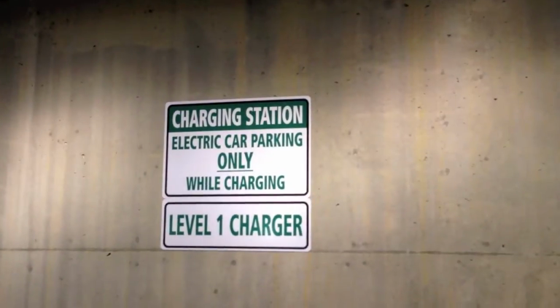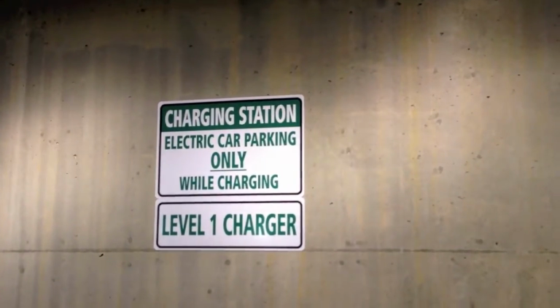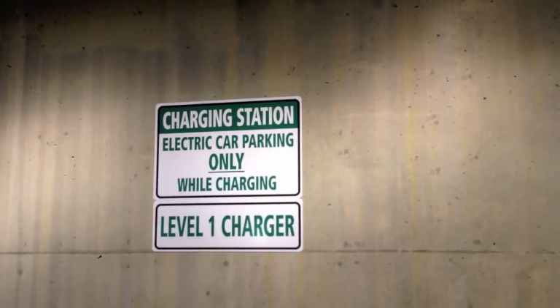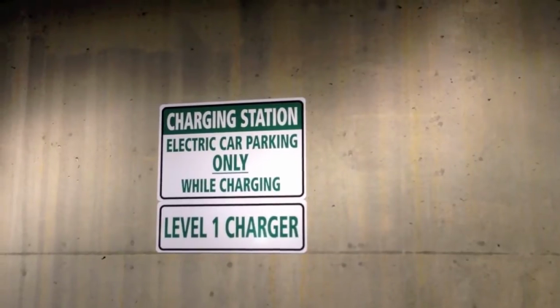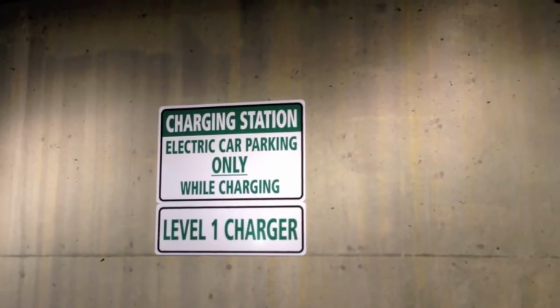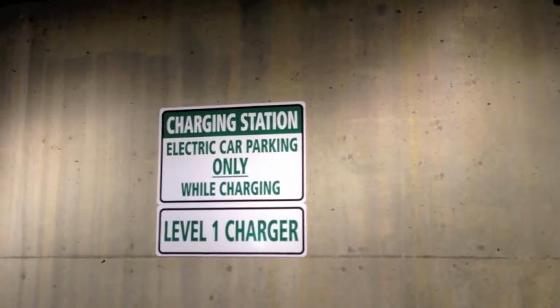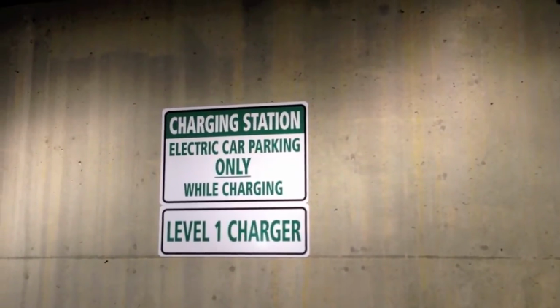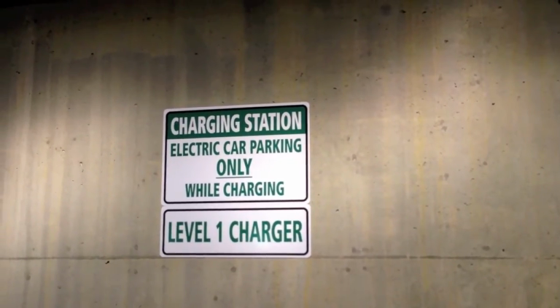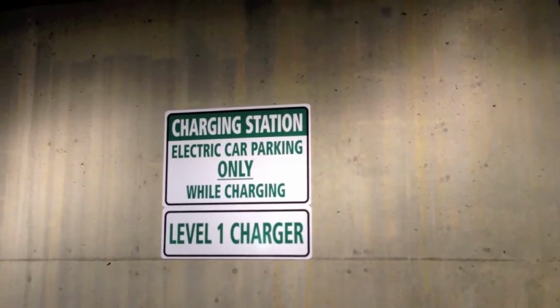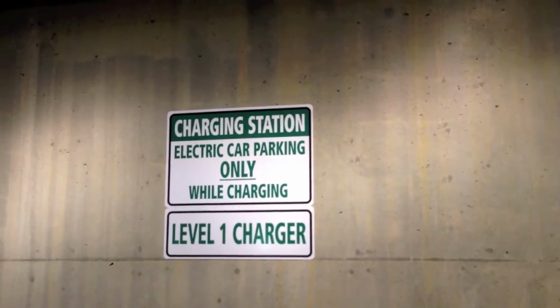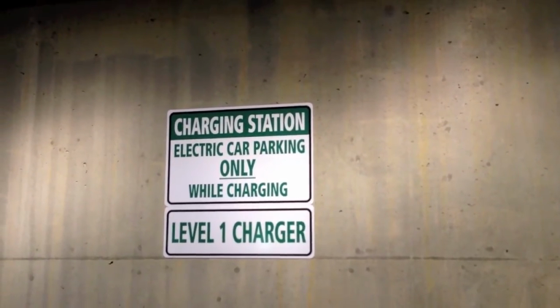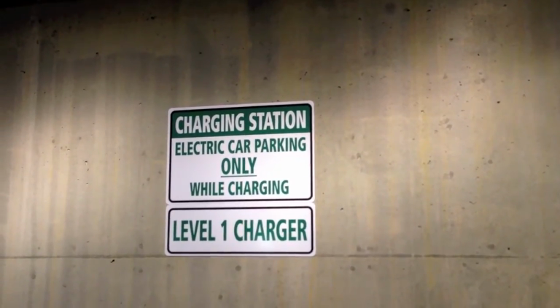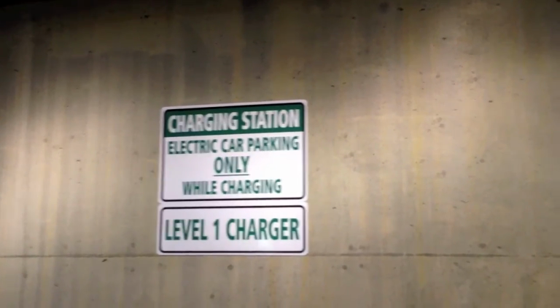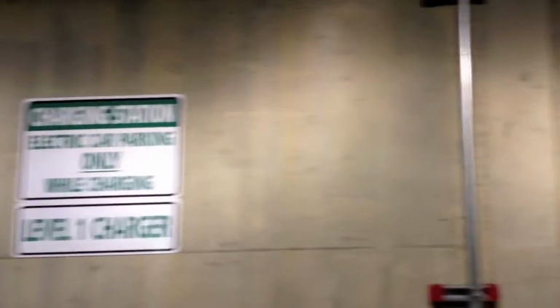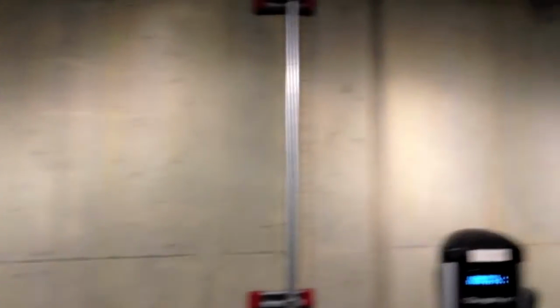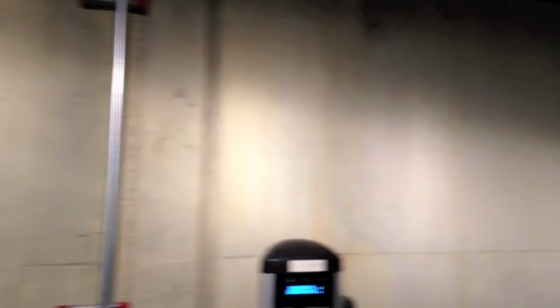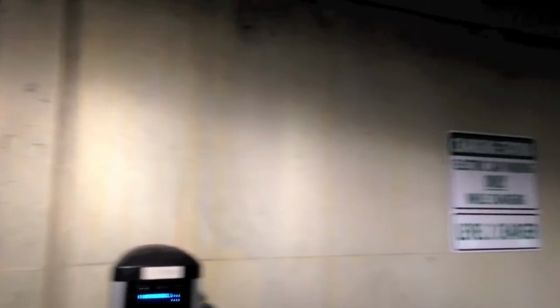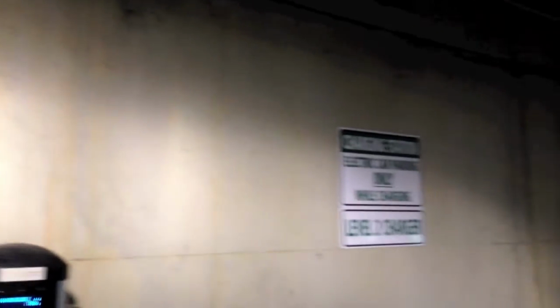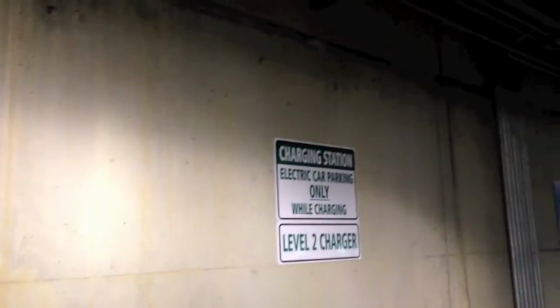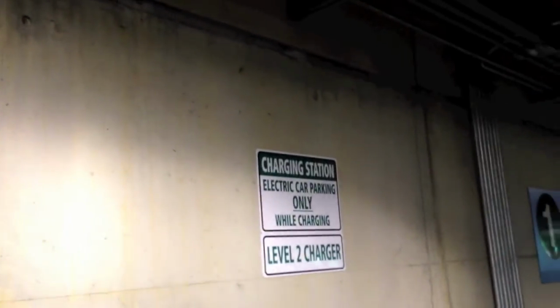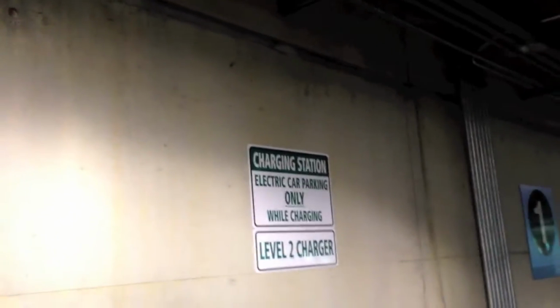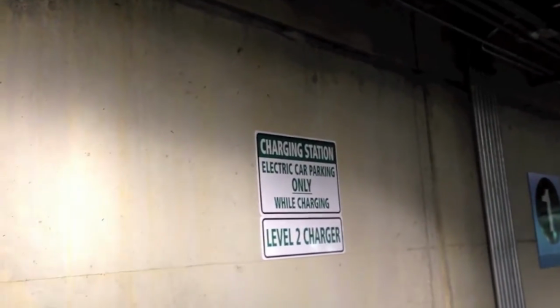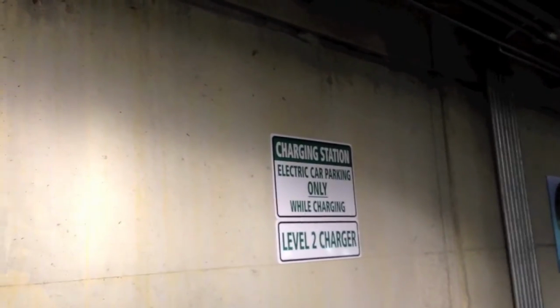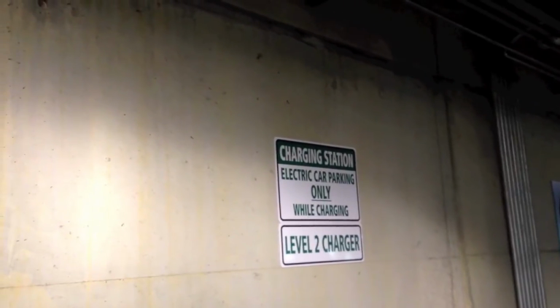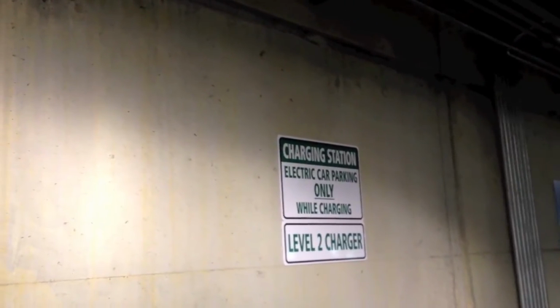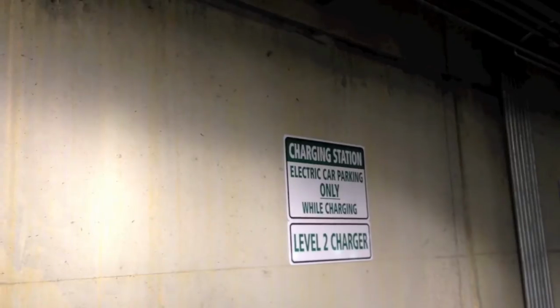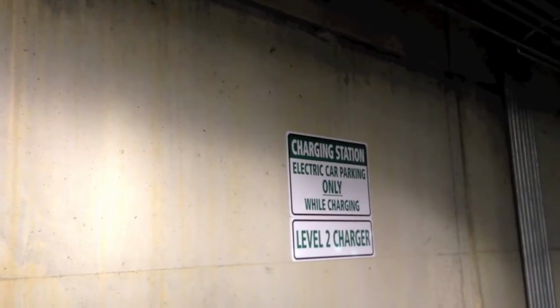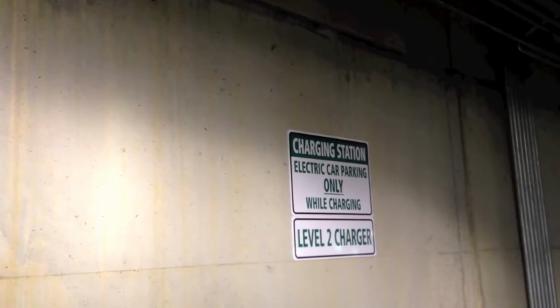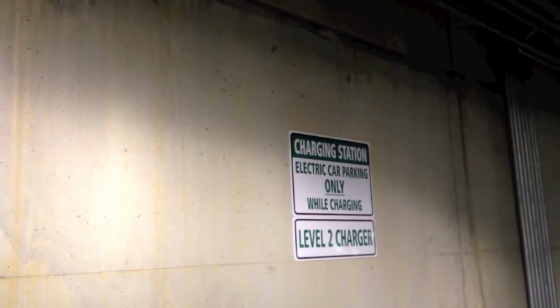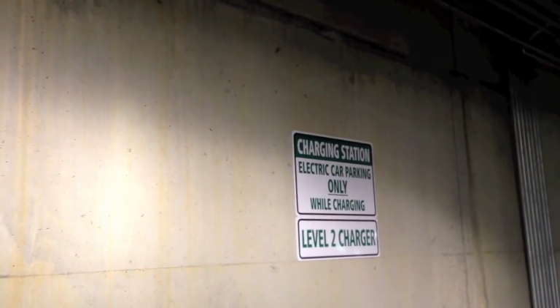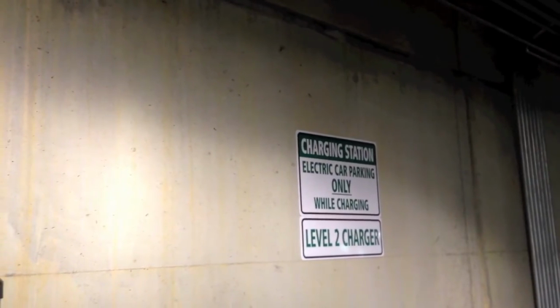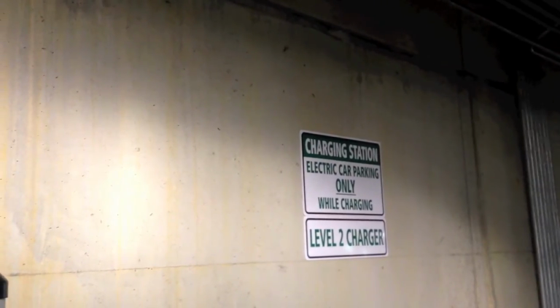Good morning. Here we are at the electric car charging station, to give you a sense of what it's like to charge a car. The metaphor has really tried to reduce it to the normal gas filling station model.